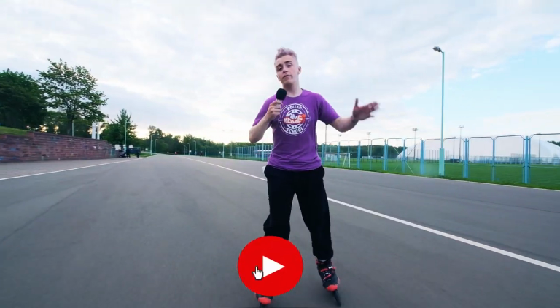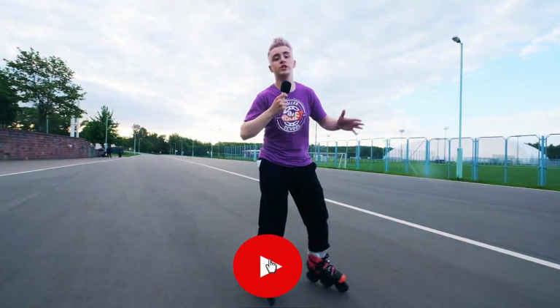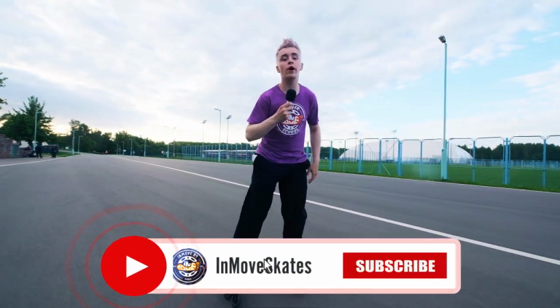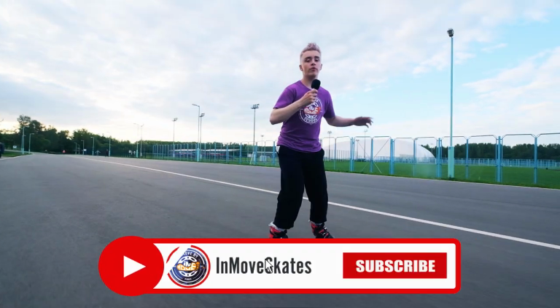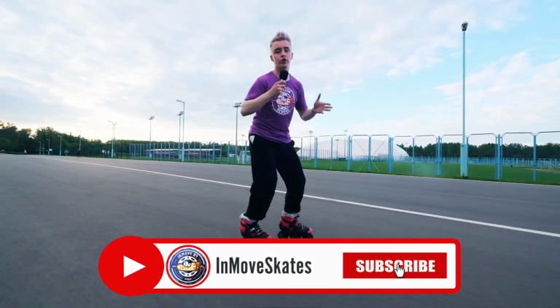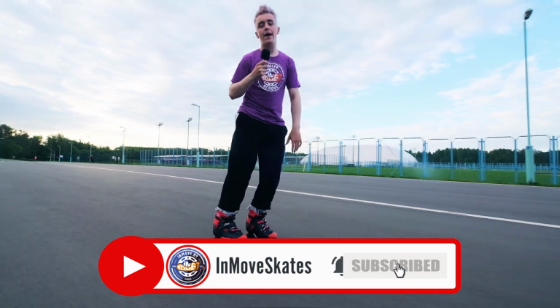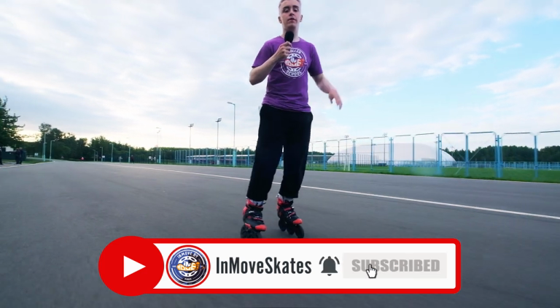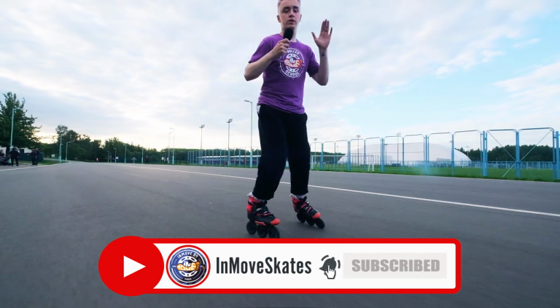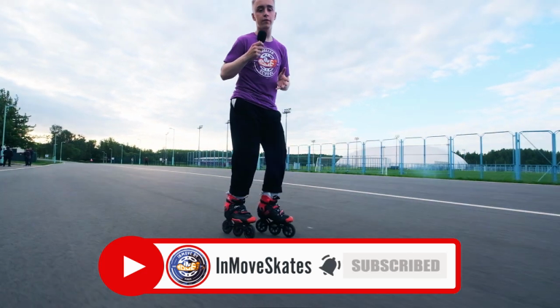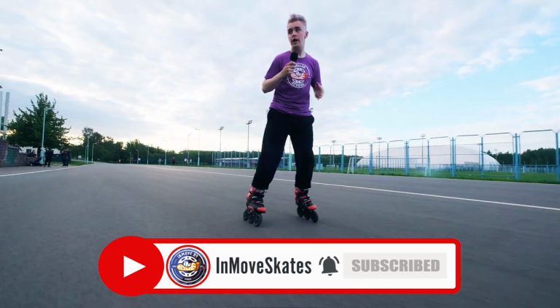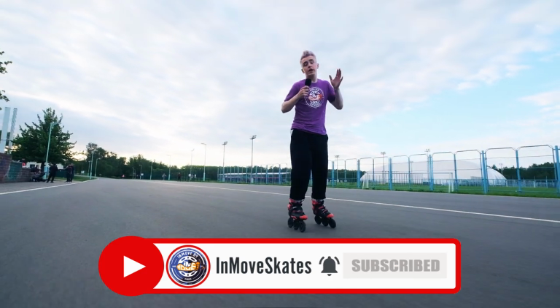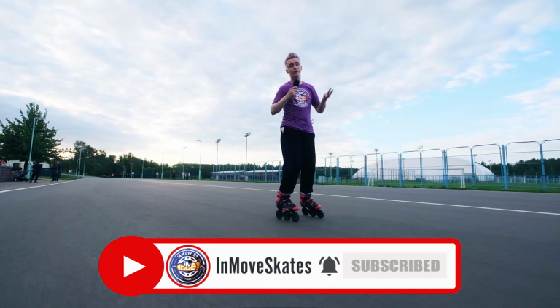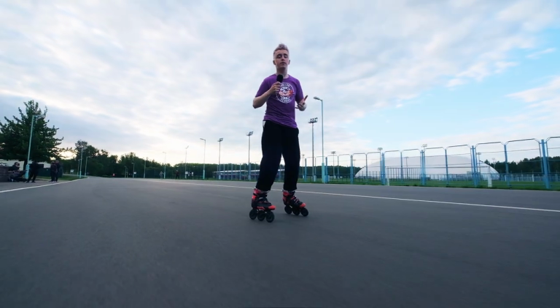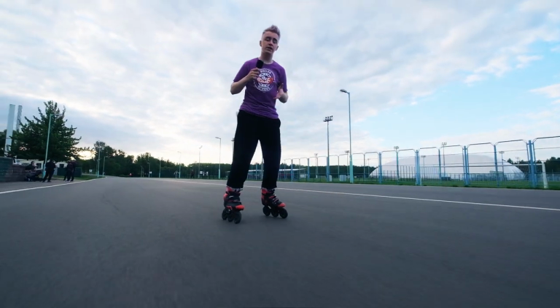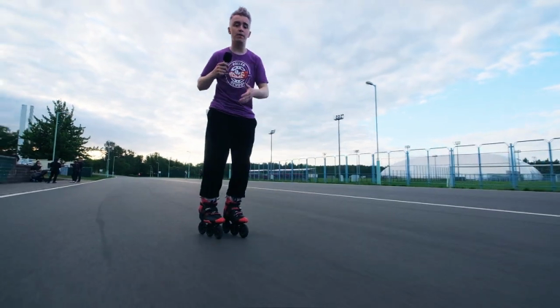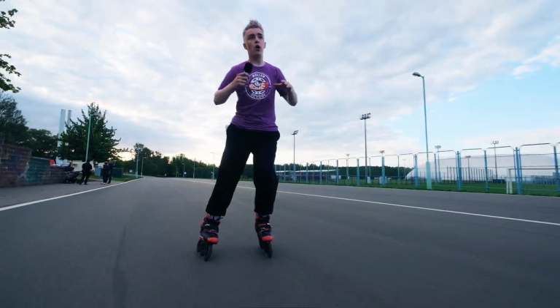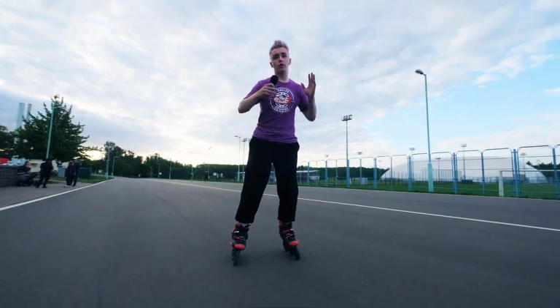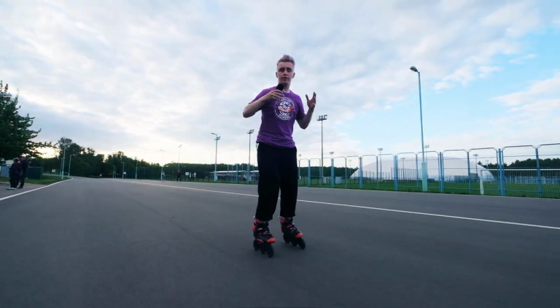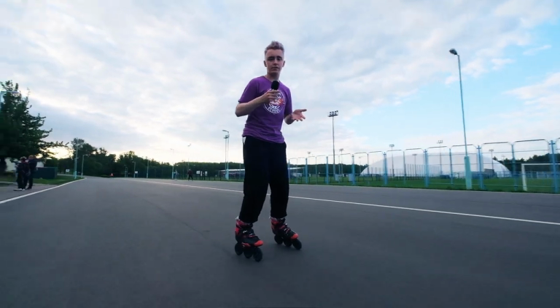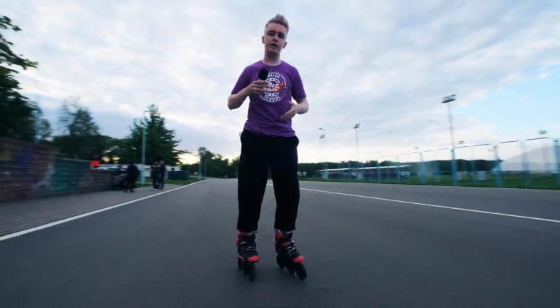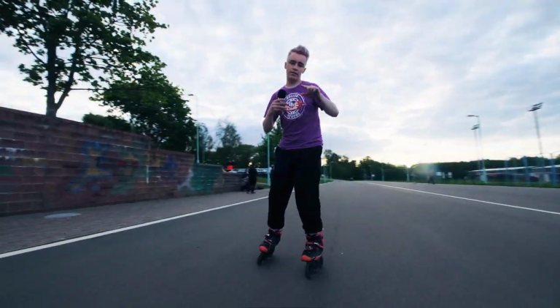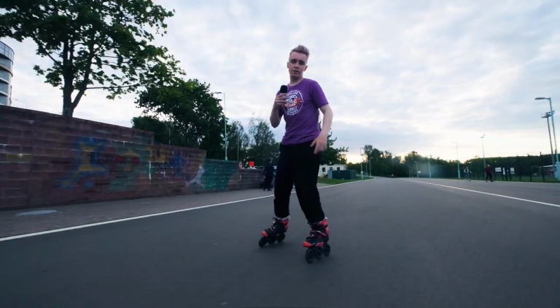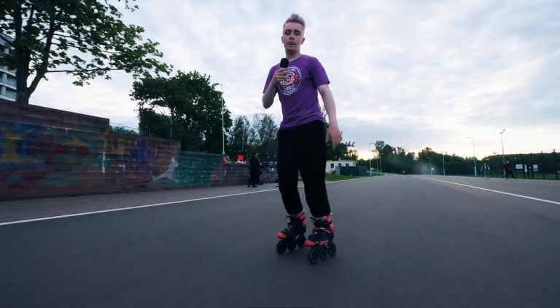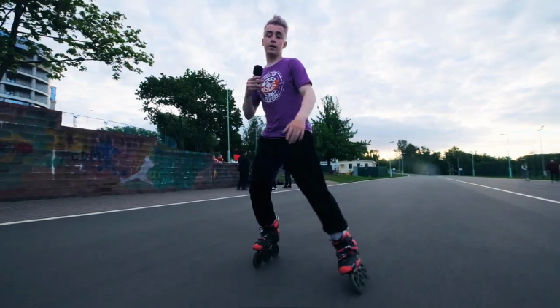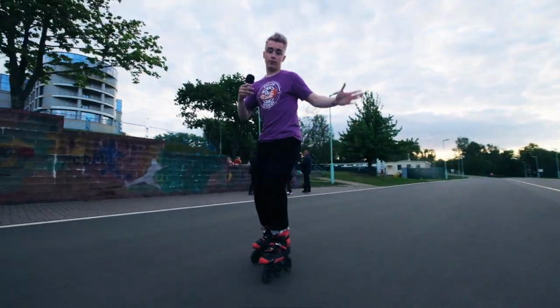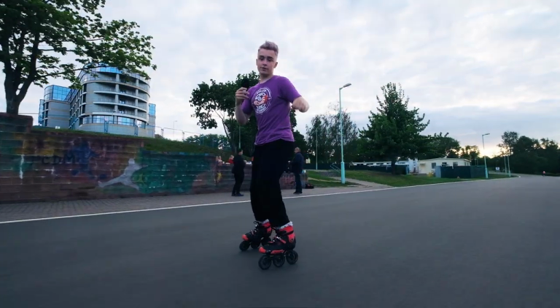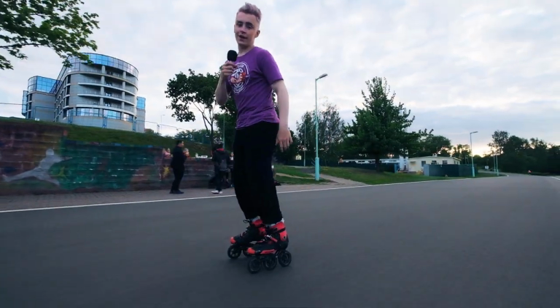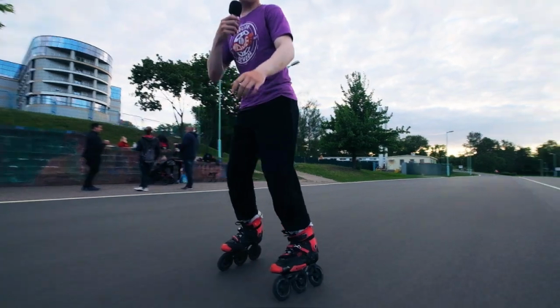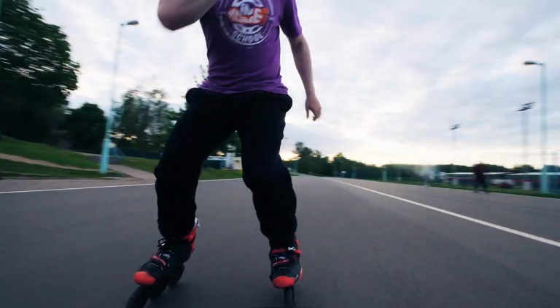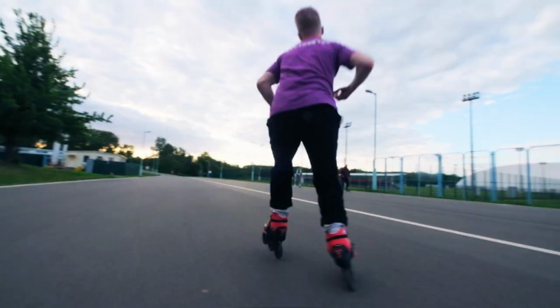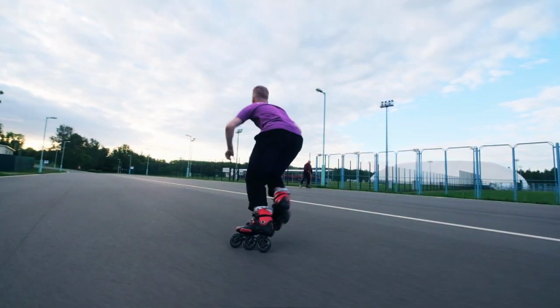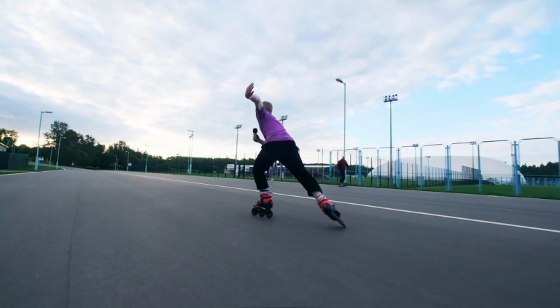Thank you for watching this video. I hope you really enjoyed it and this video was useful for you. If you have any questions about the 360 jump or how to do a fakie 360, leave them in the comments. Goodbye, see you soon in the next video.